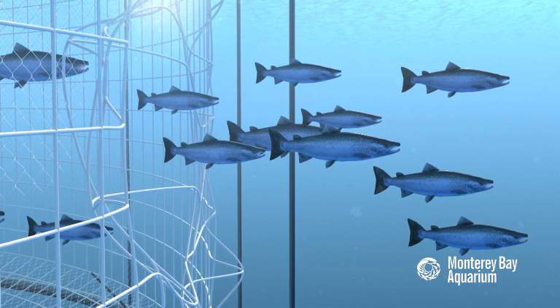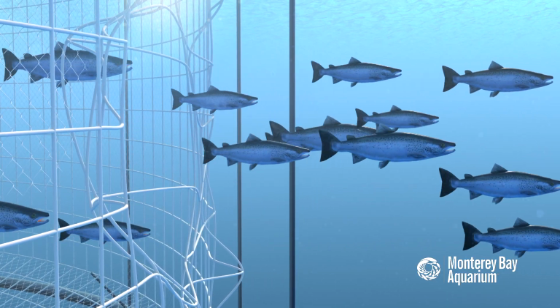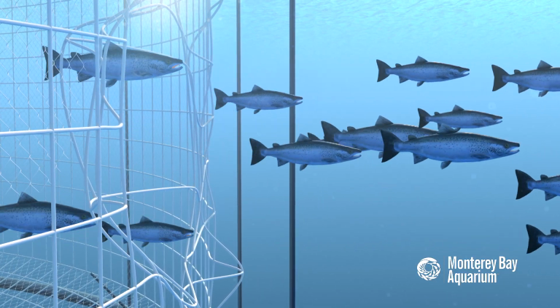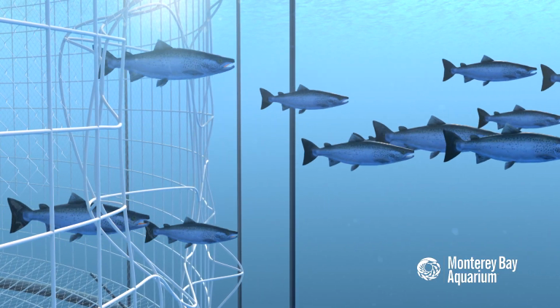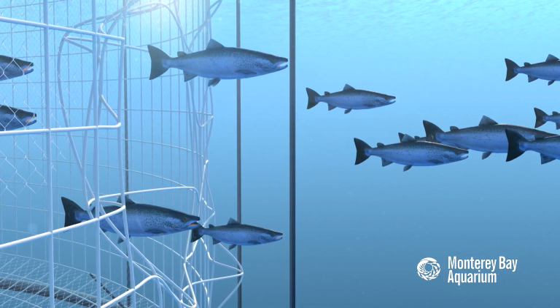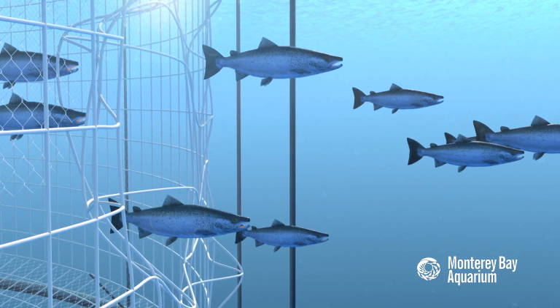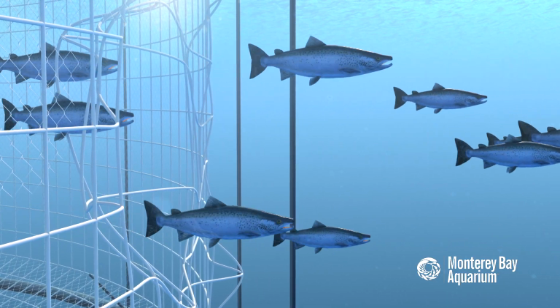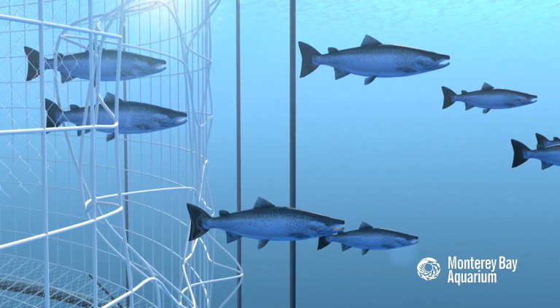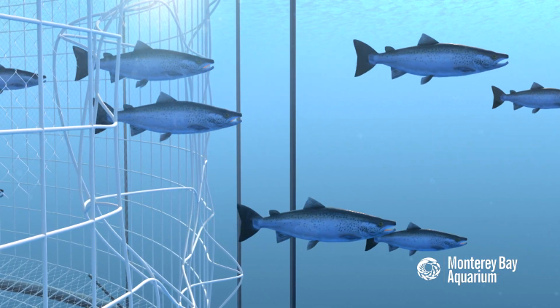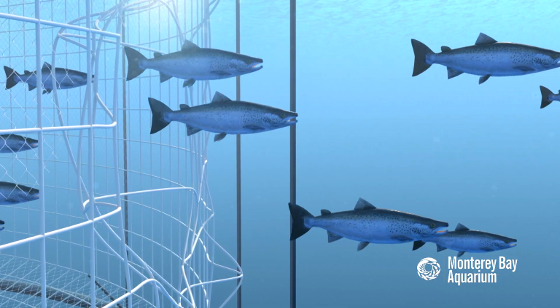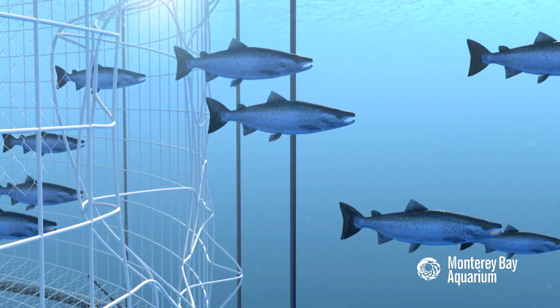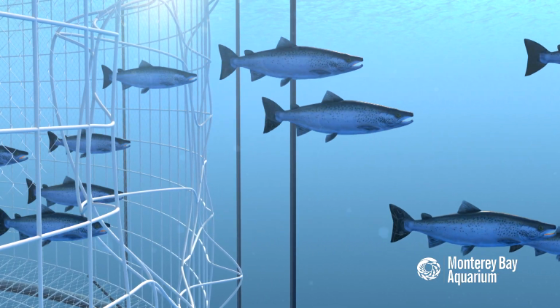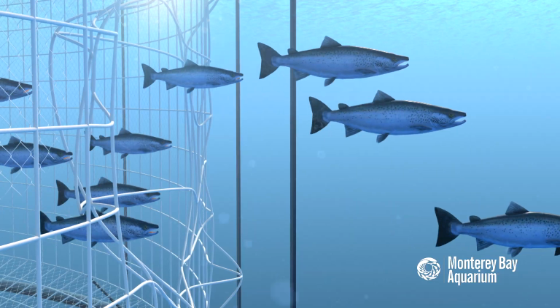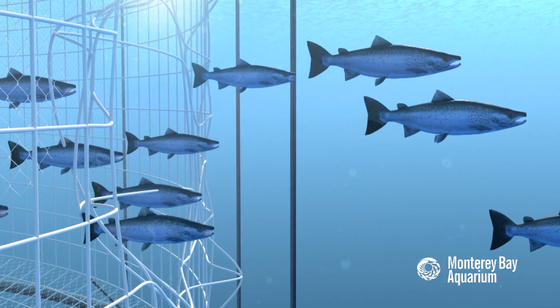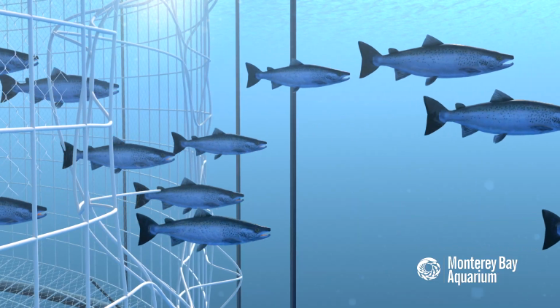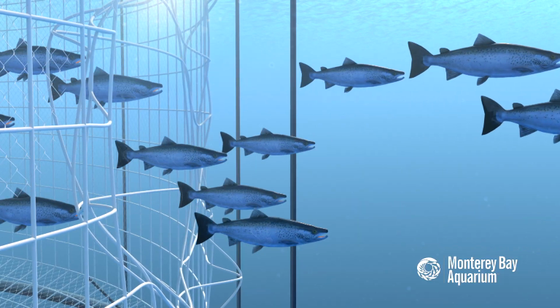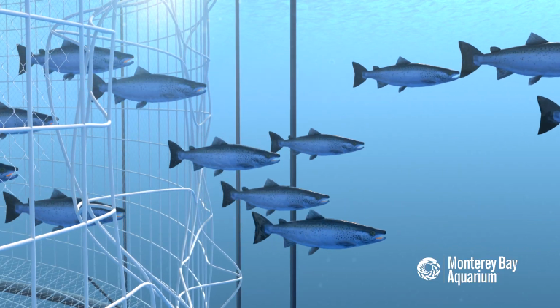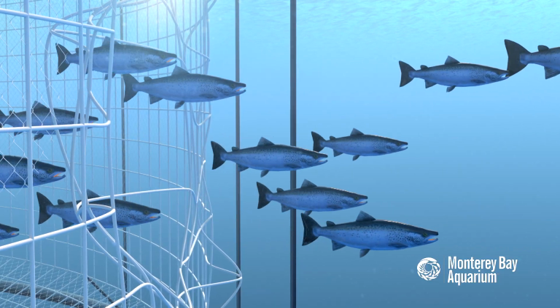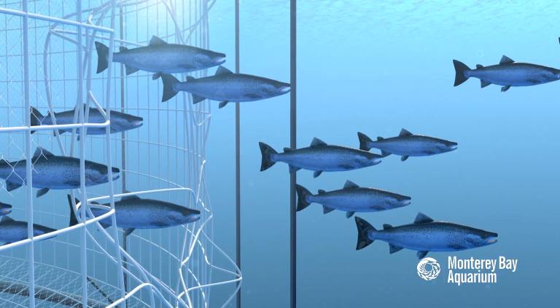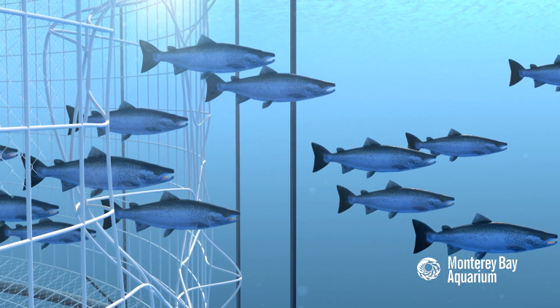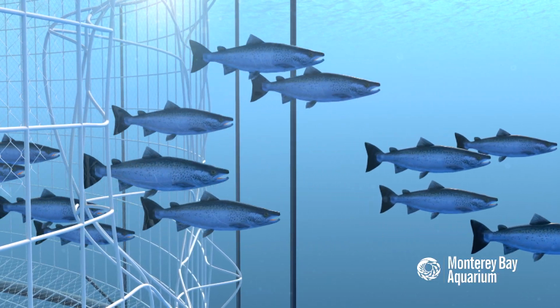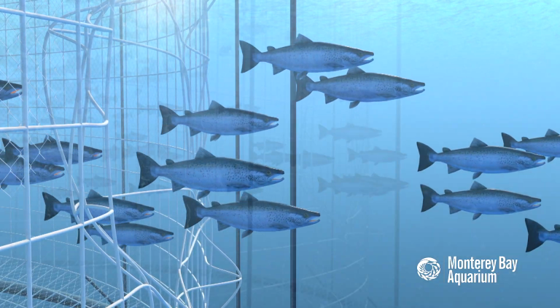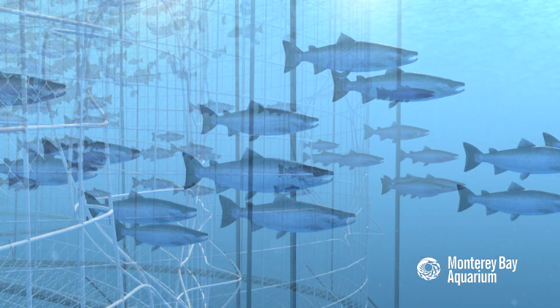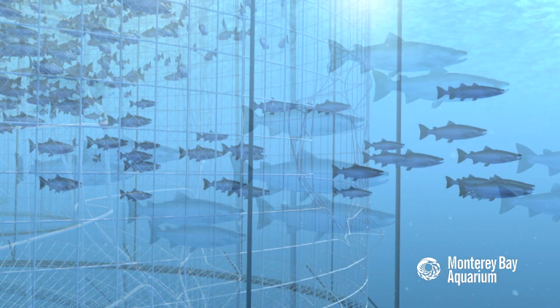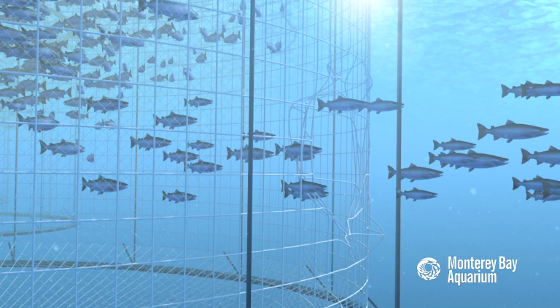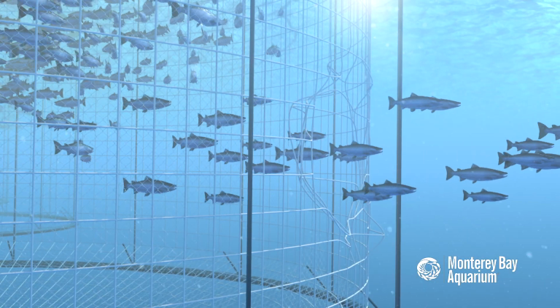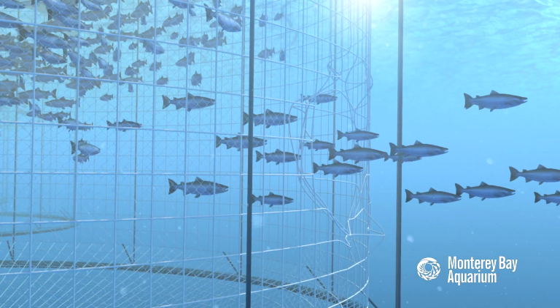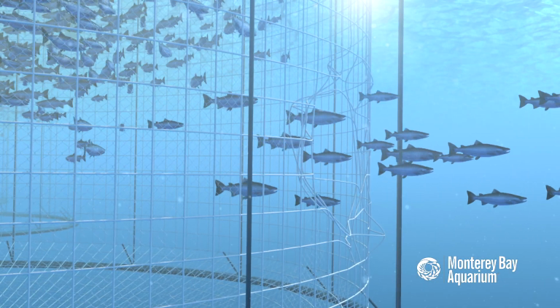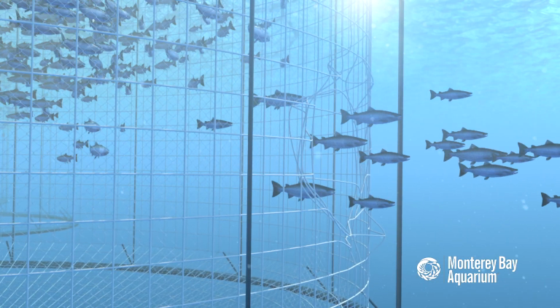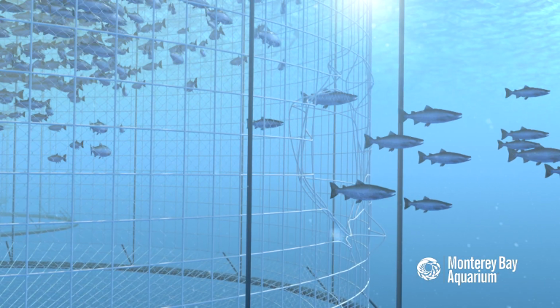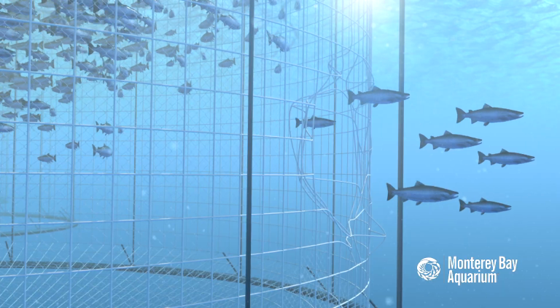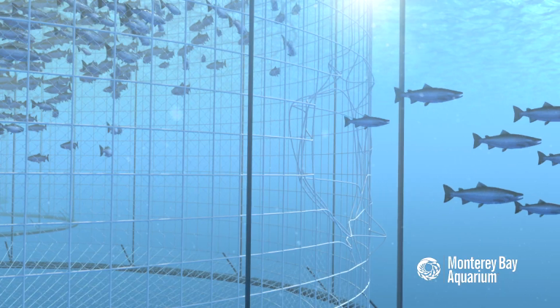When farmed fish escape, they can interbreed with wild fish populations, compete for food, prey on native species, and transmit disease.